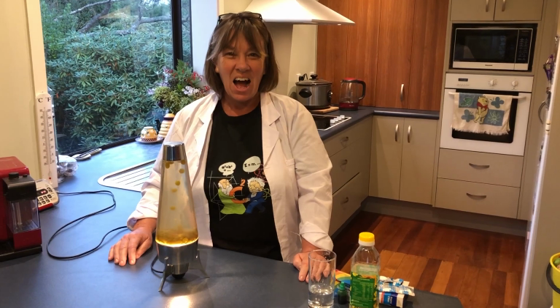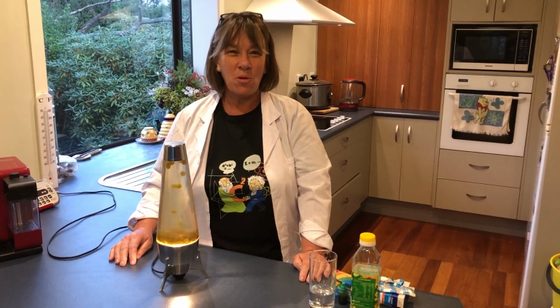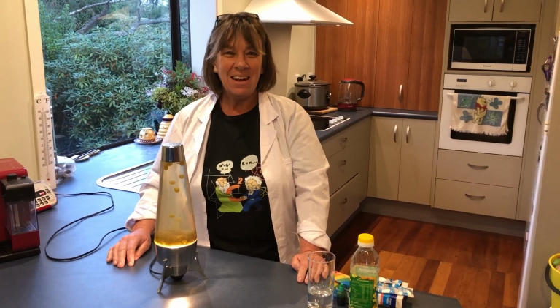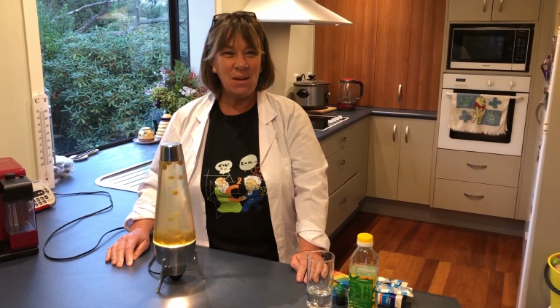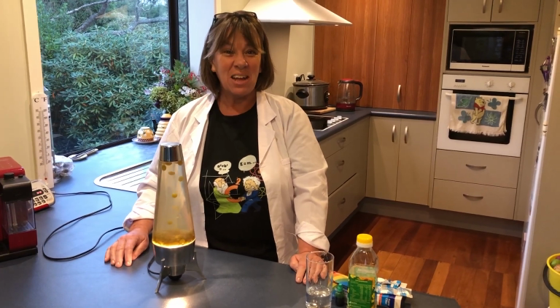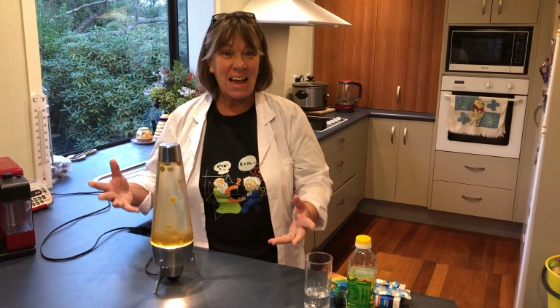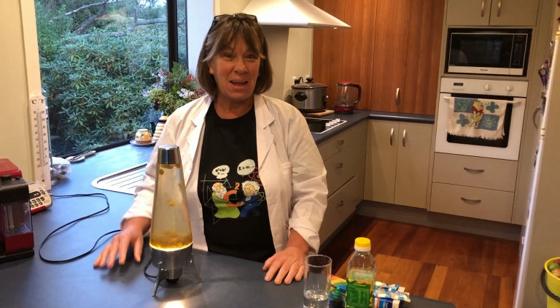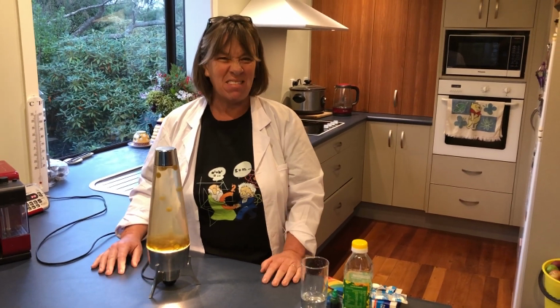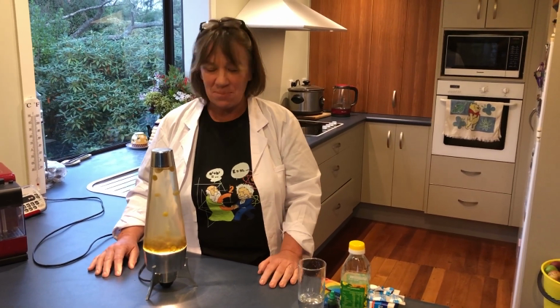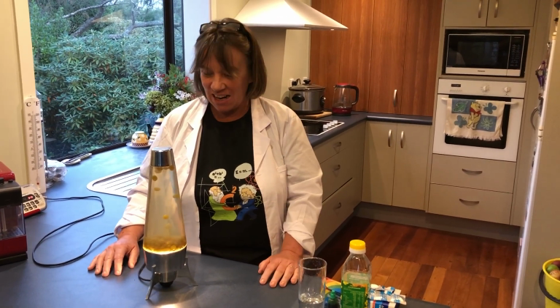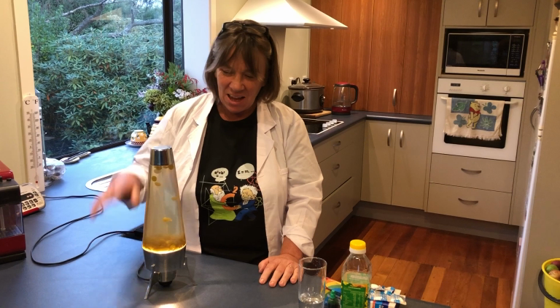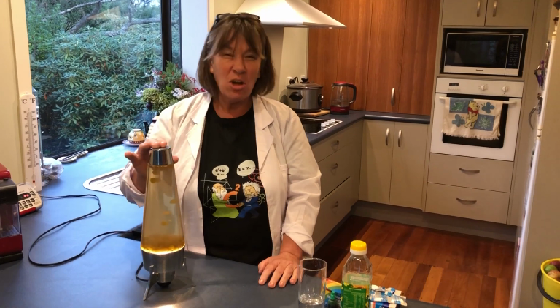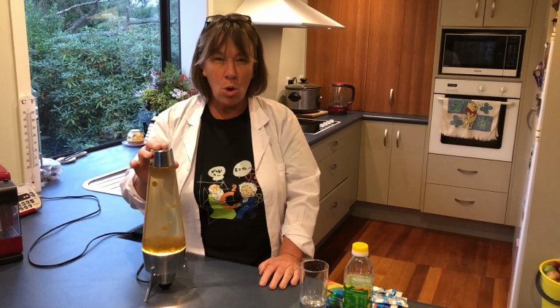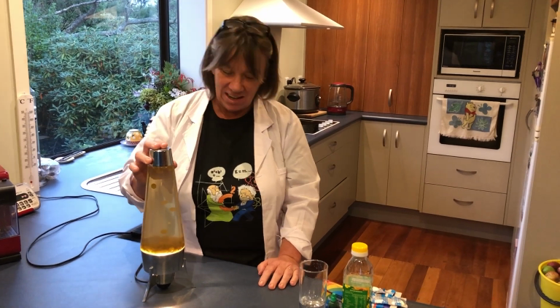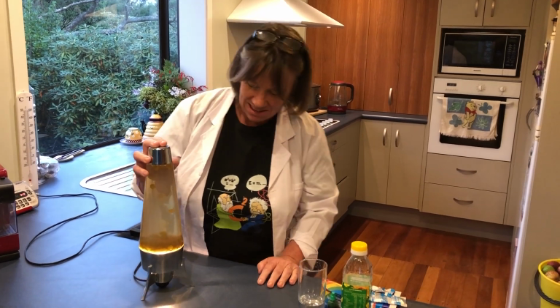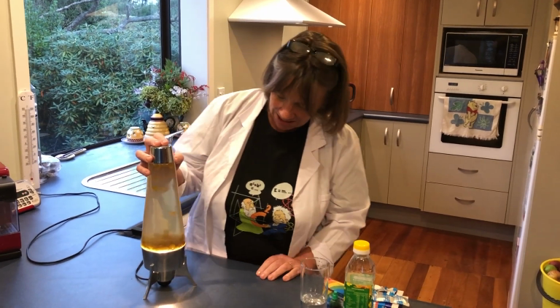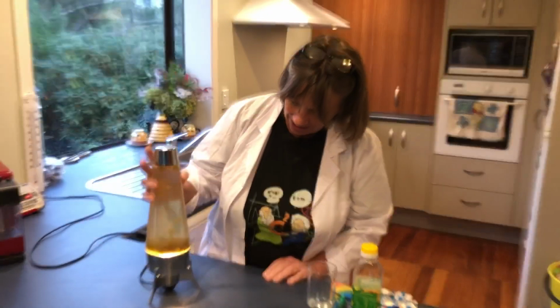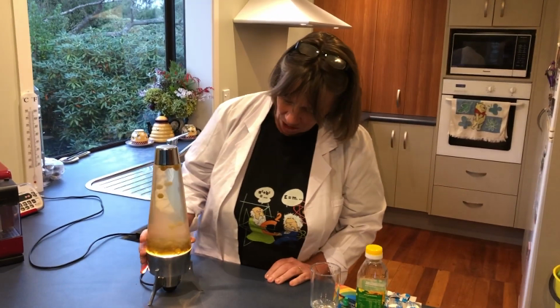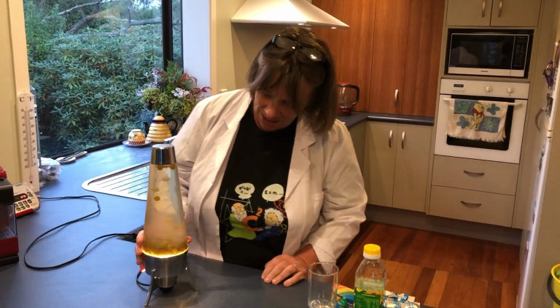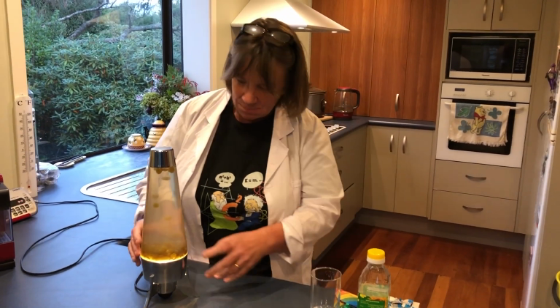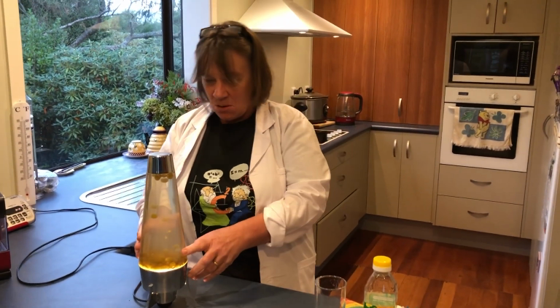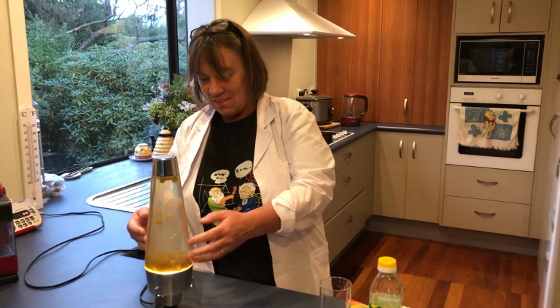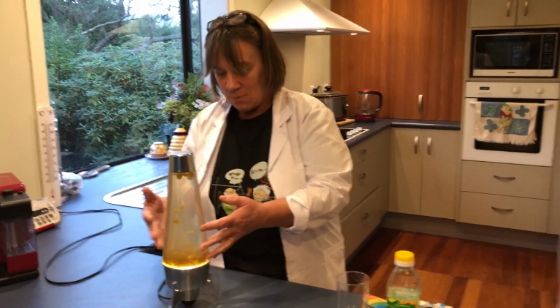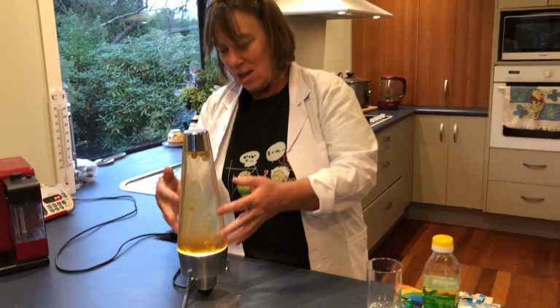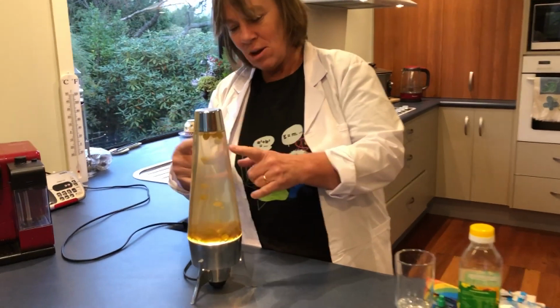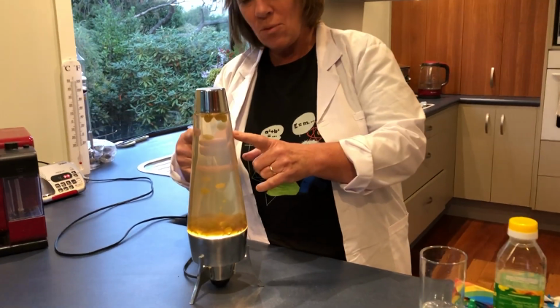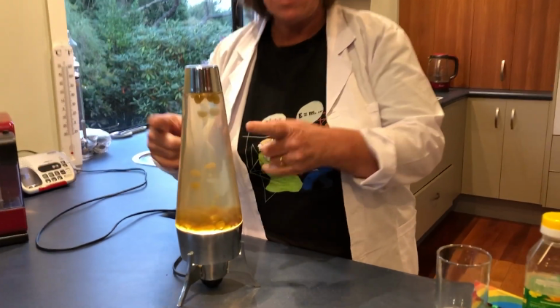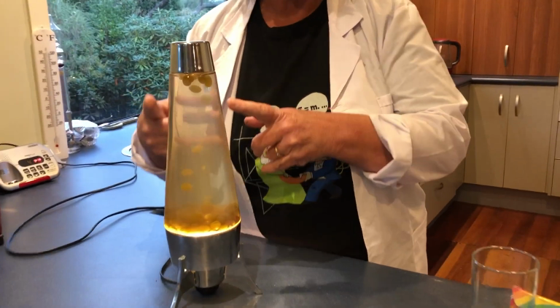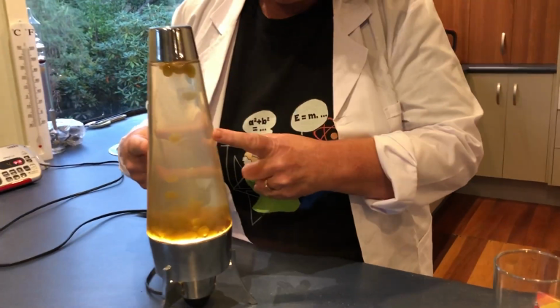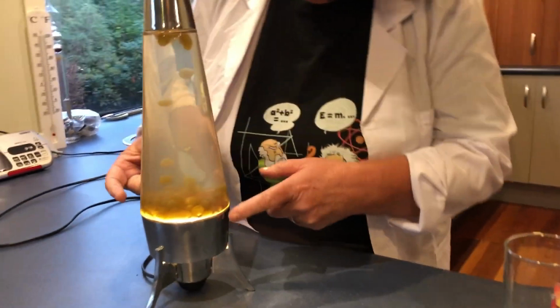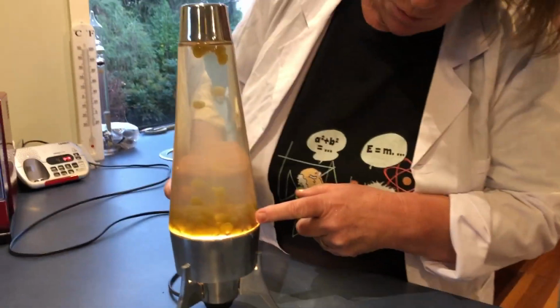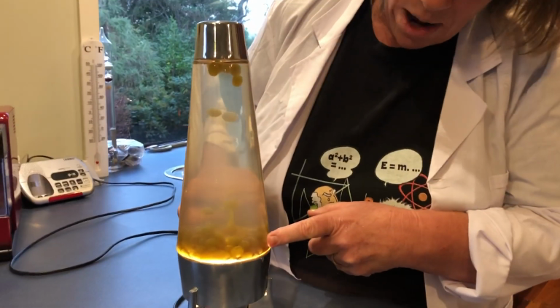Hi everyone, today we're looking at lava lamps — that's our thing for today. I've got an old lava lamp here, had it cranking up and going. It's a bit smoky inside, a bit murky. But I'll tell you what we've got in here: we've got water and we've got wax.